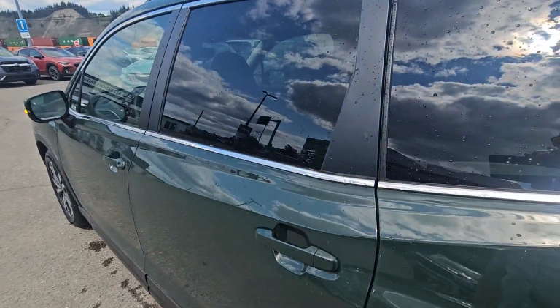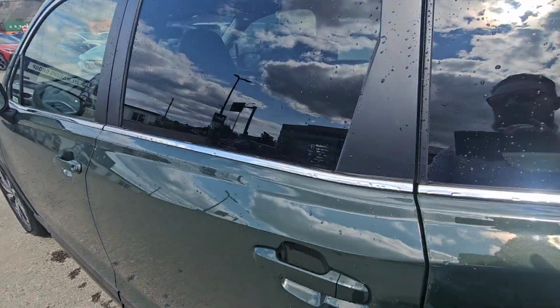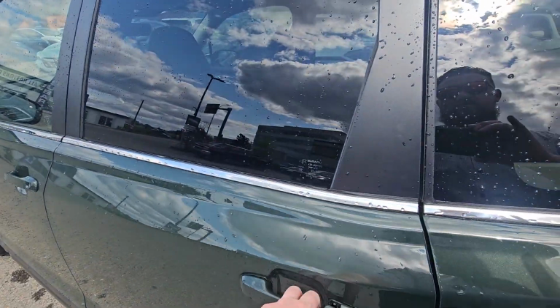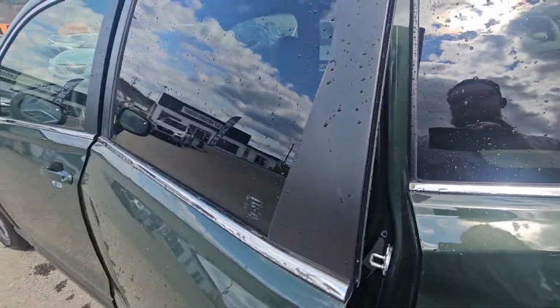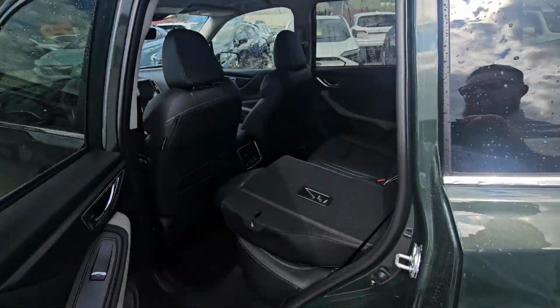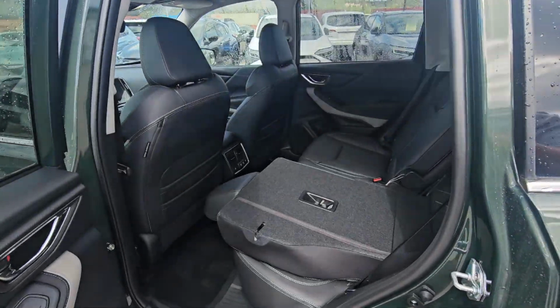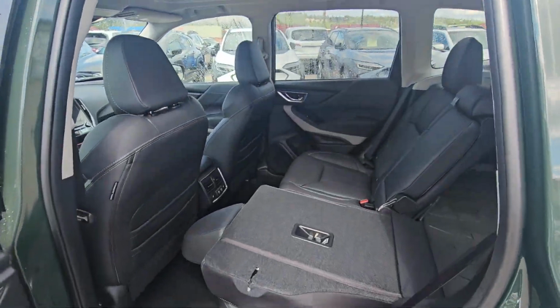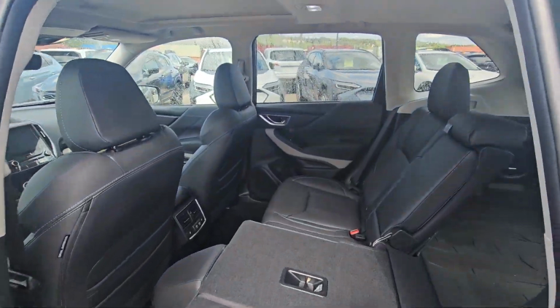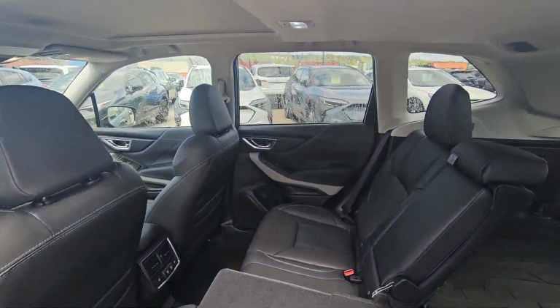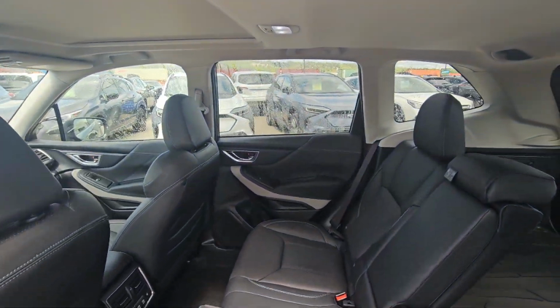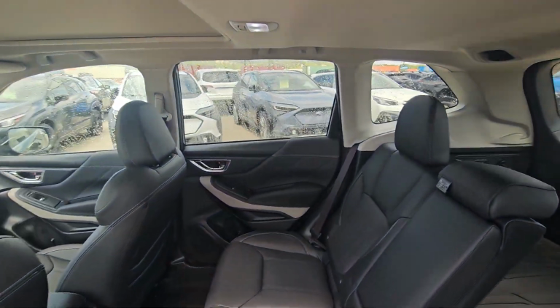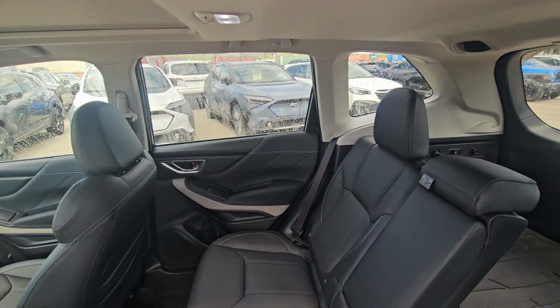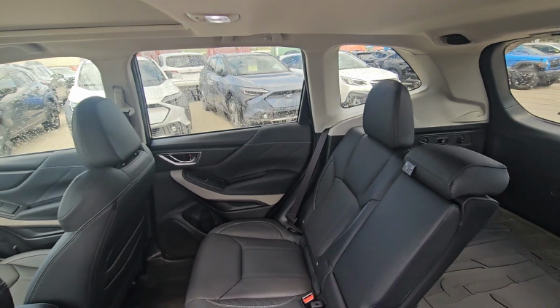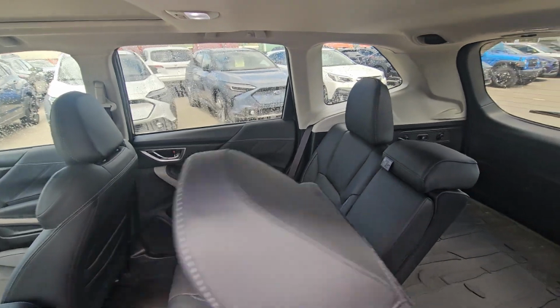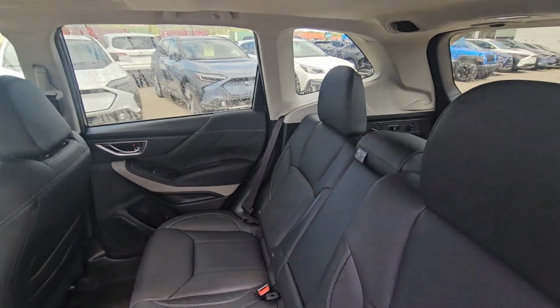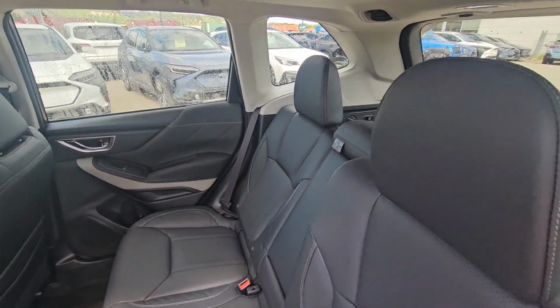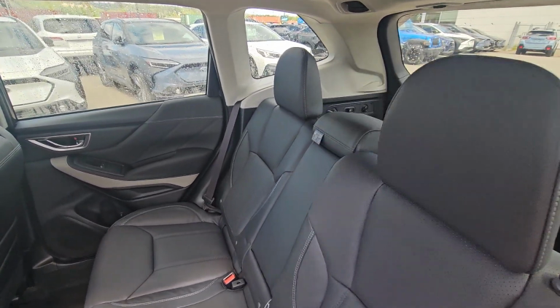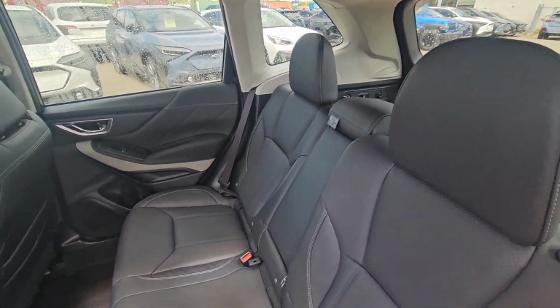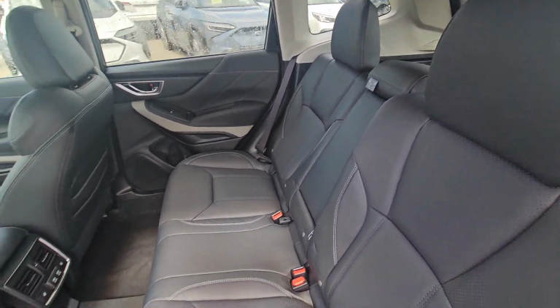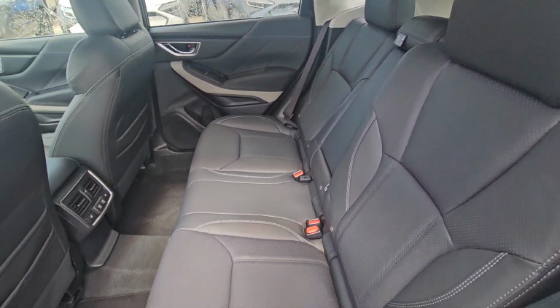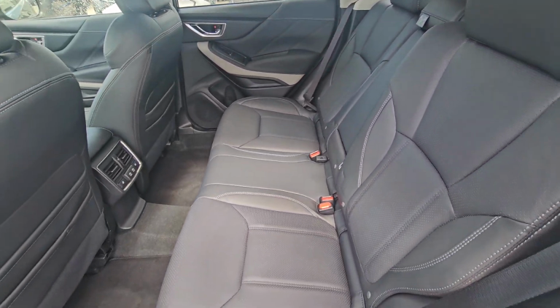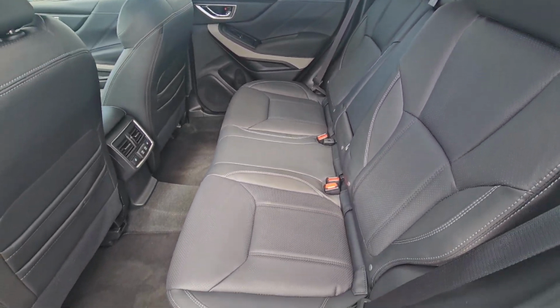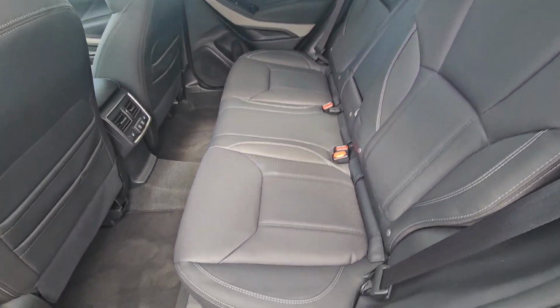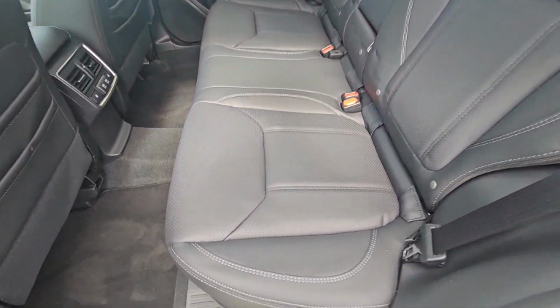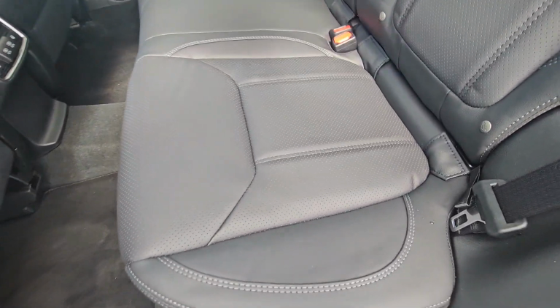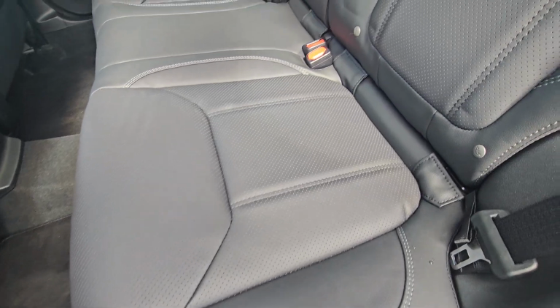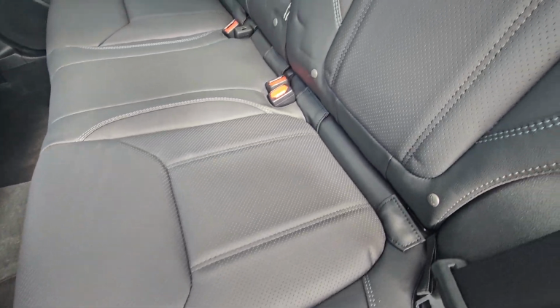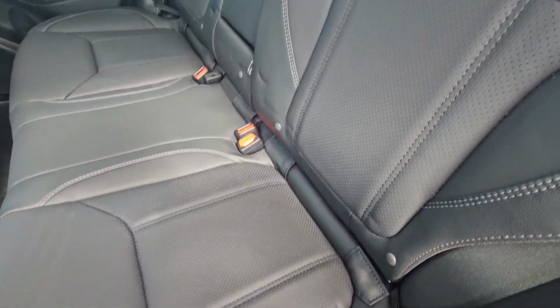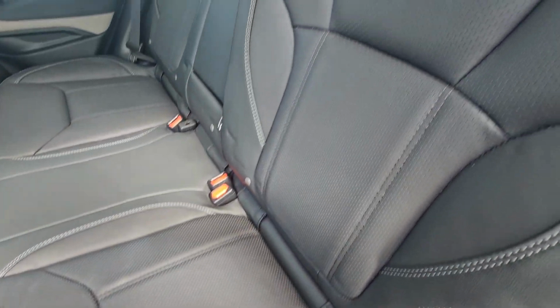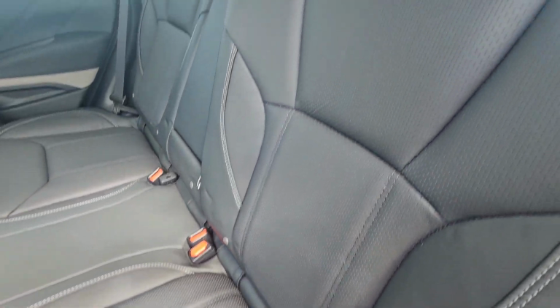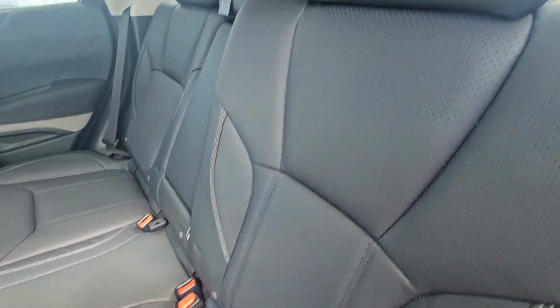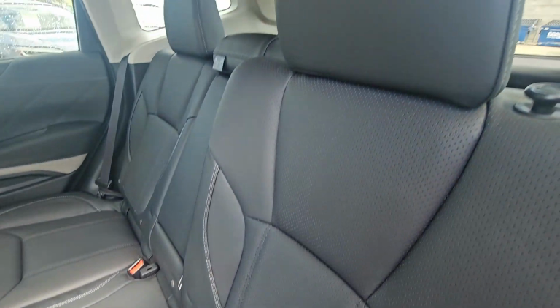The second row has tons of room — lots of headroom and legroom. Taller people are going to fit comfortably, even those with longer legs. And of course, being the Limited full-load trim, you get the leather-upholstered interior.